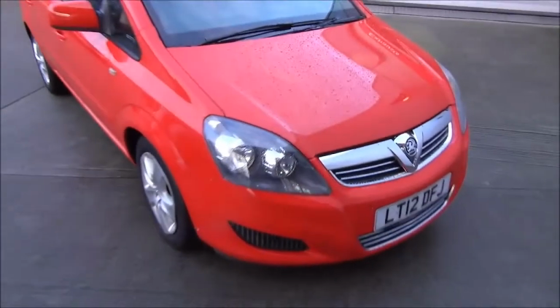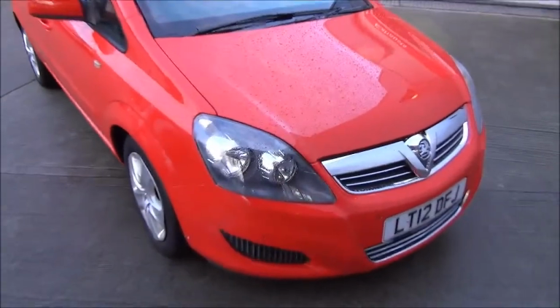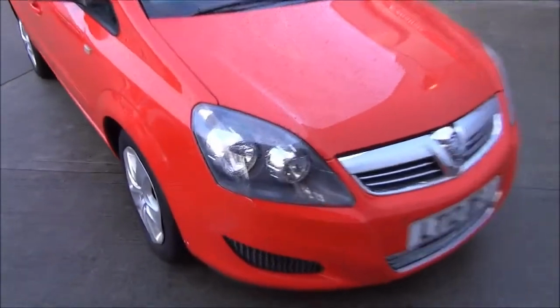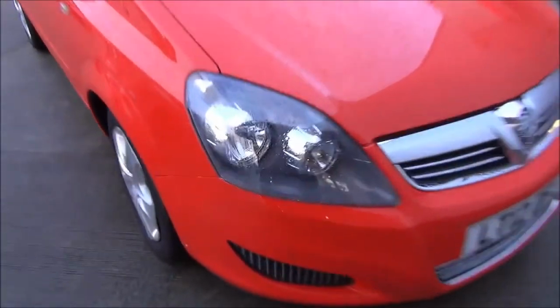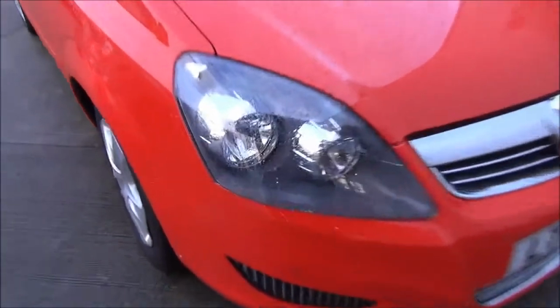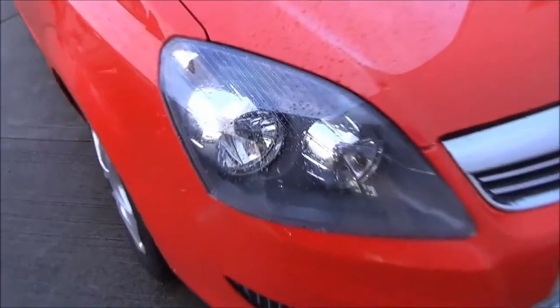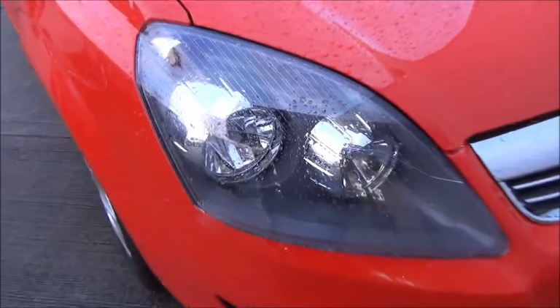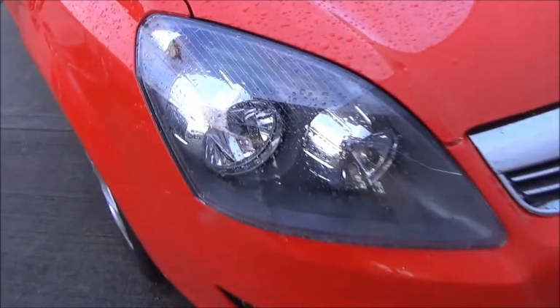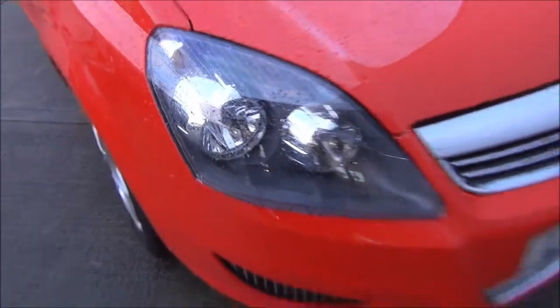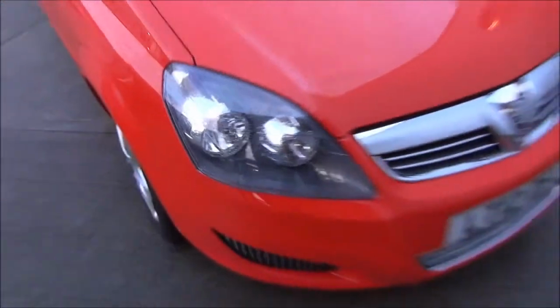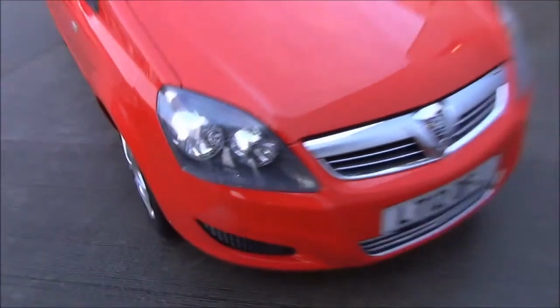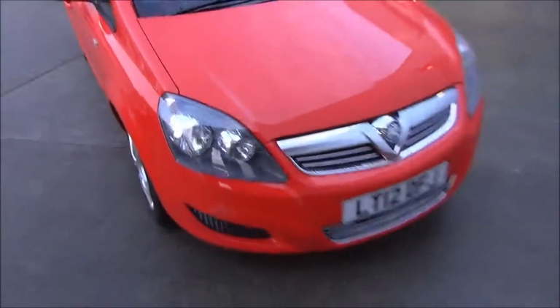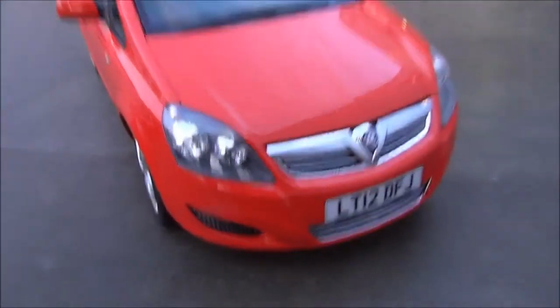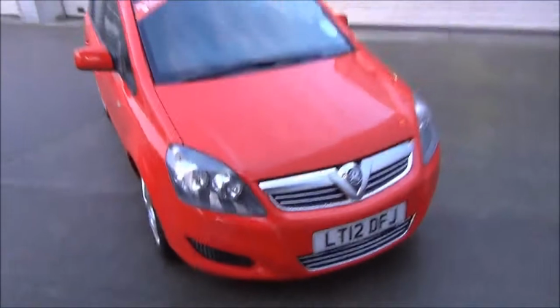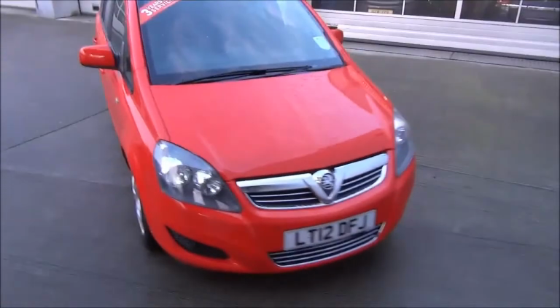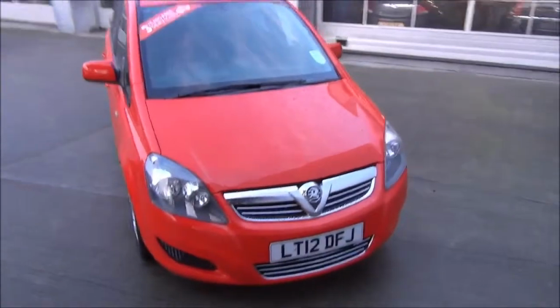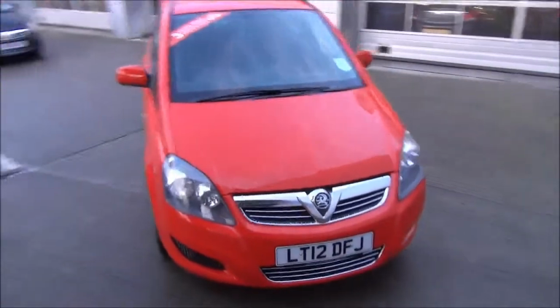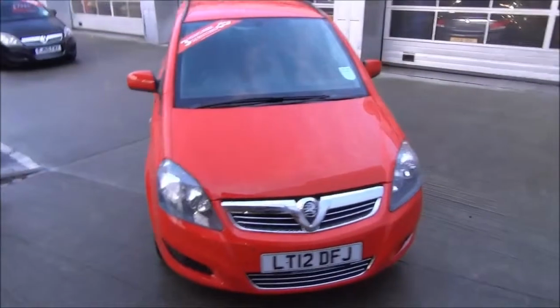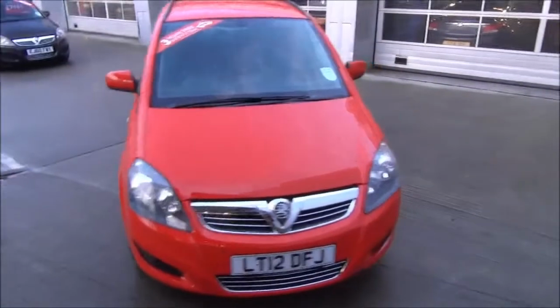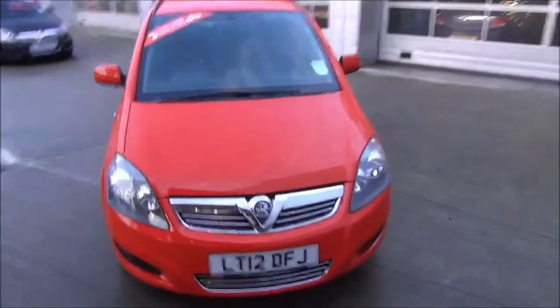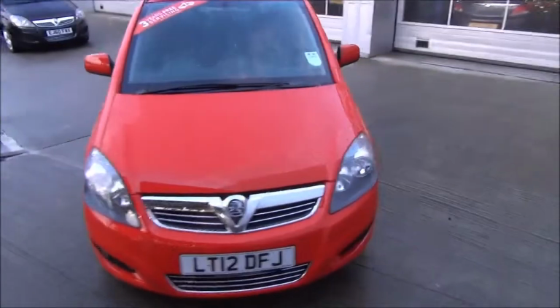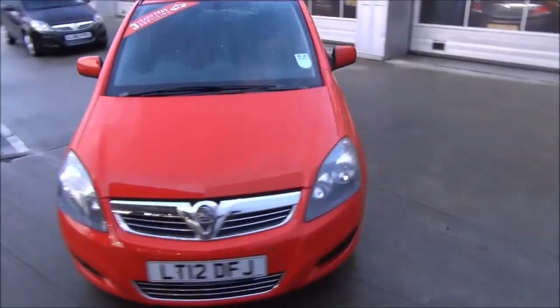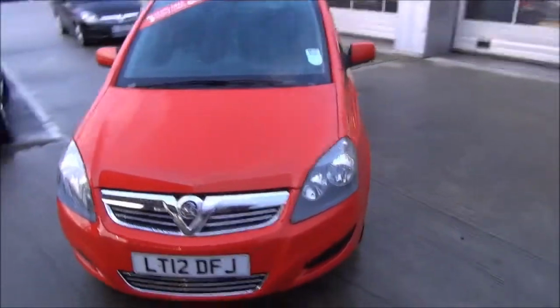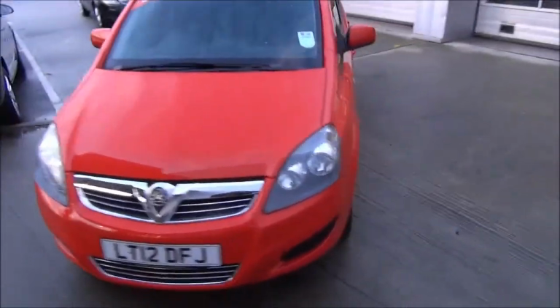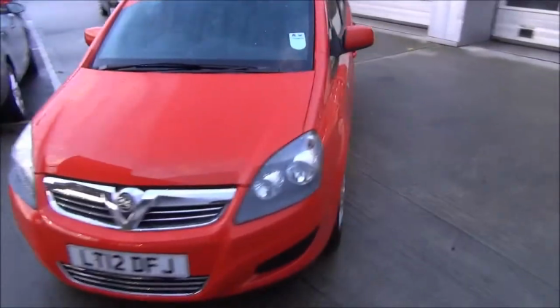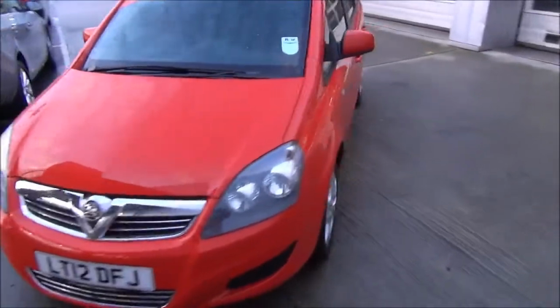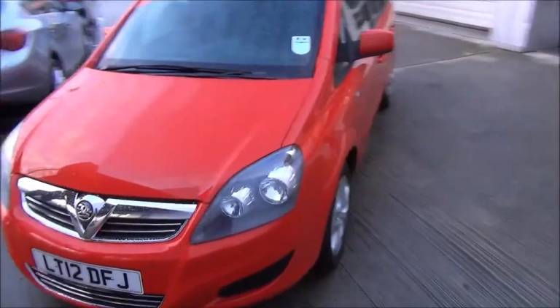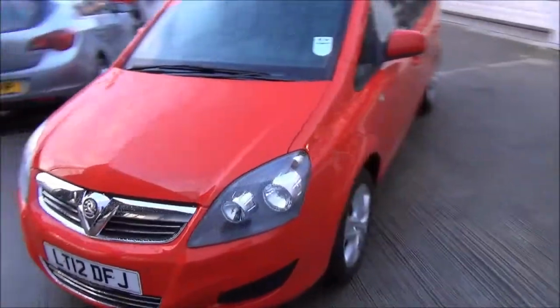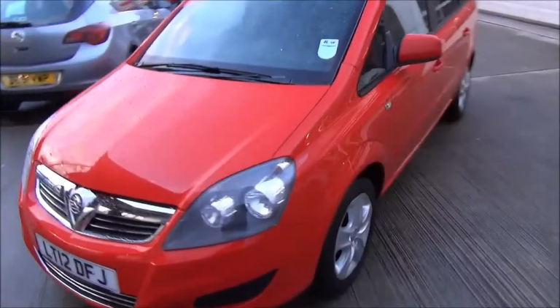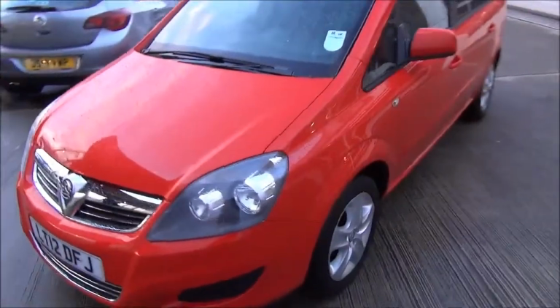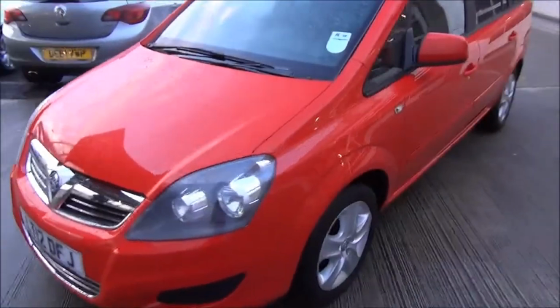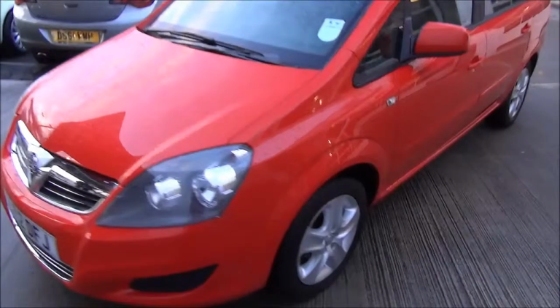Looking at the front of the vehicle, you notice the vehicle has got a colour coded bumper, a striking chrome front grille, and has also got front parking sensors.